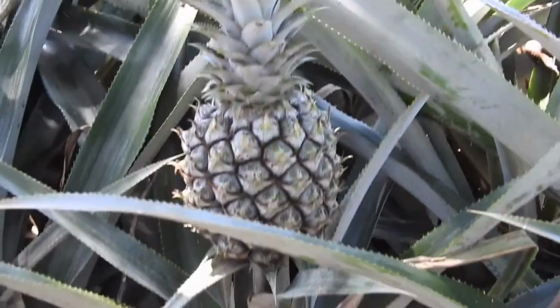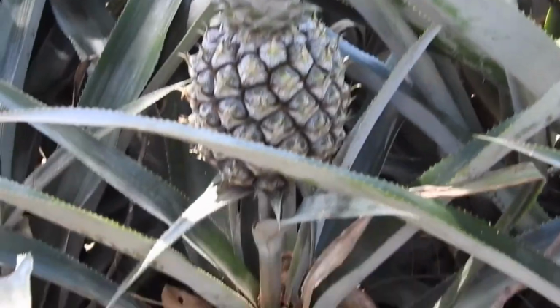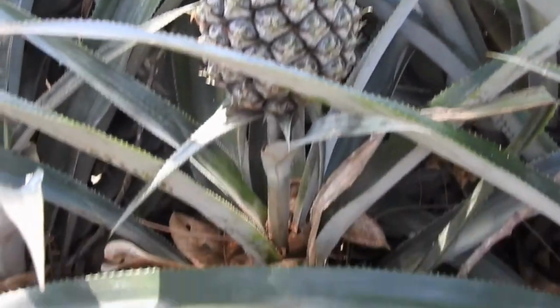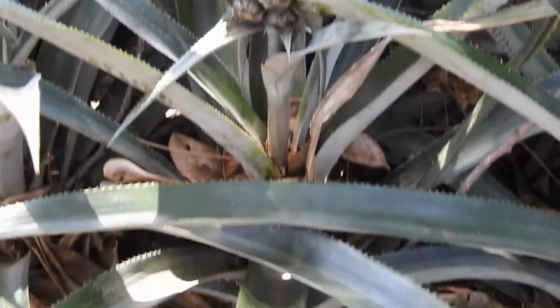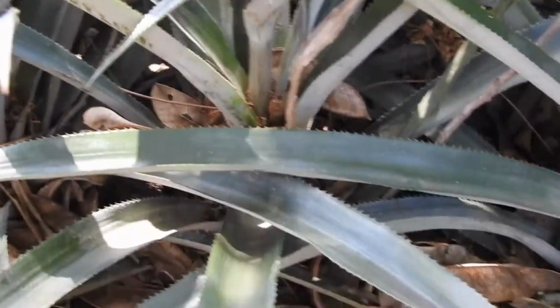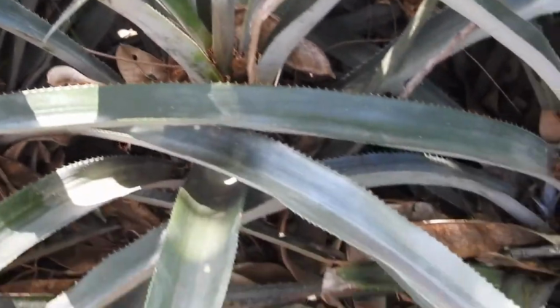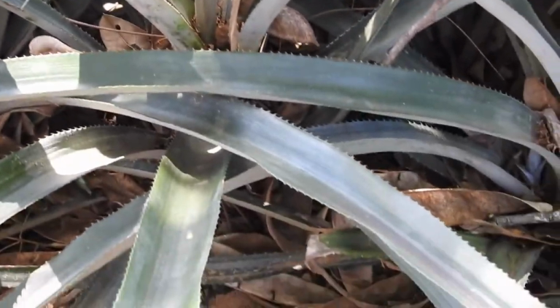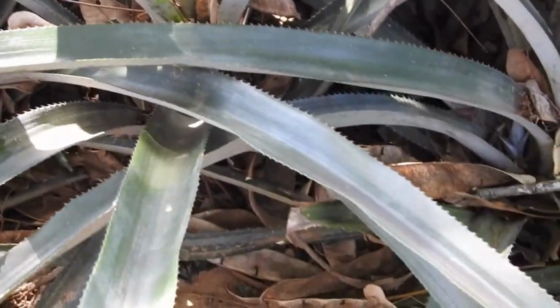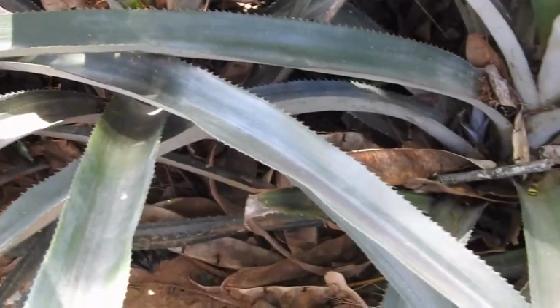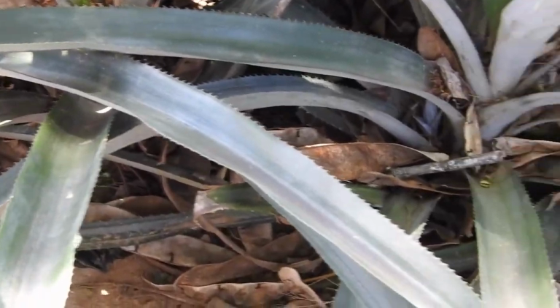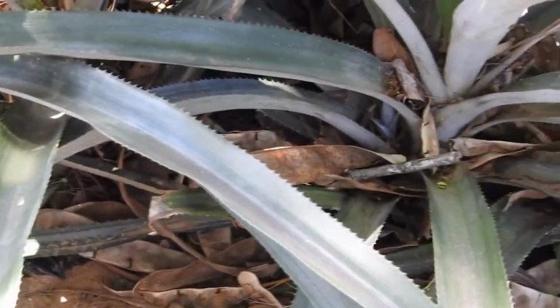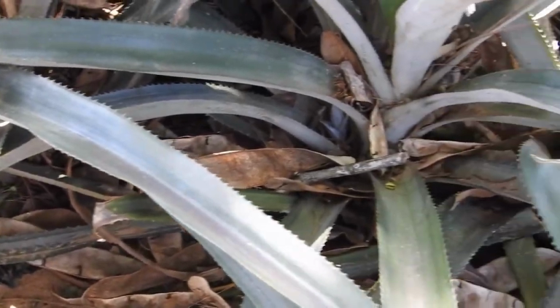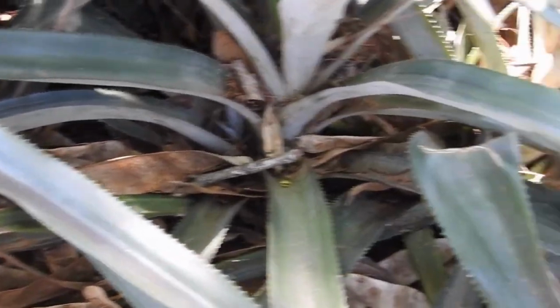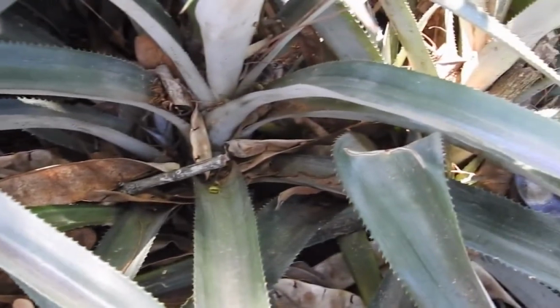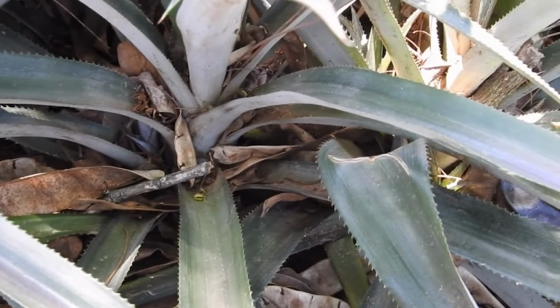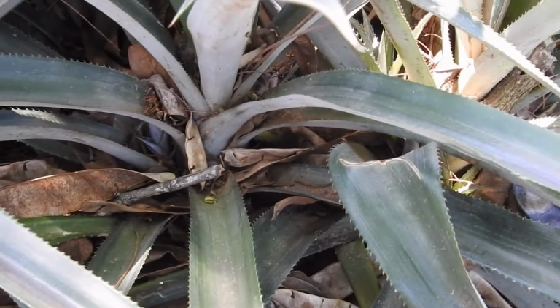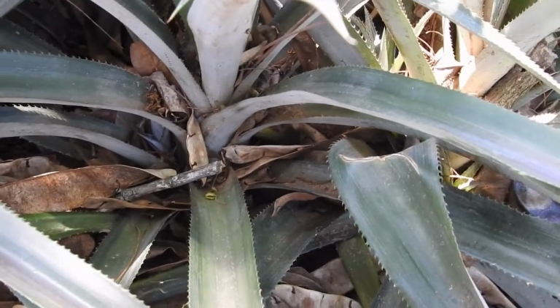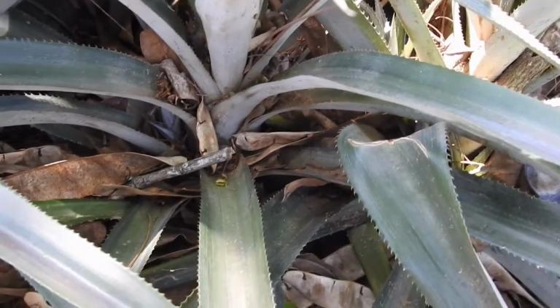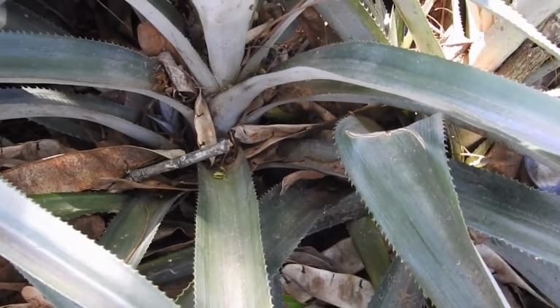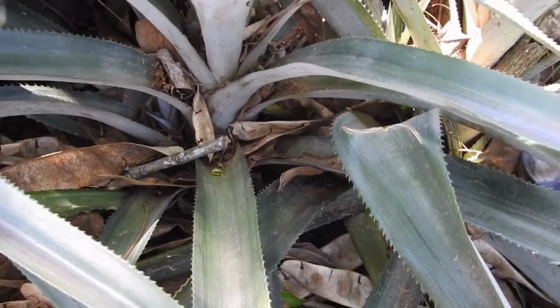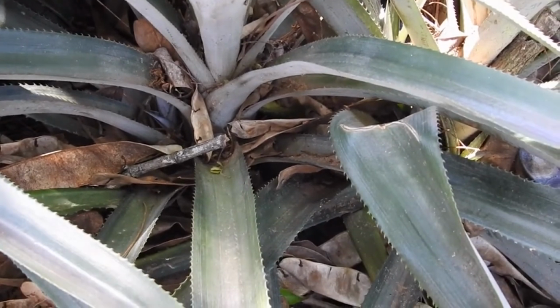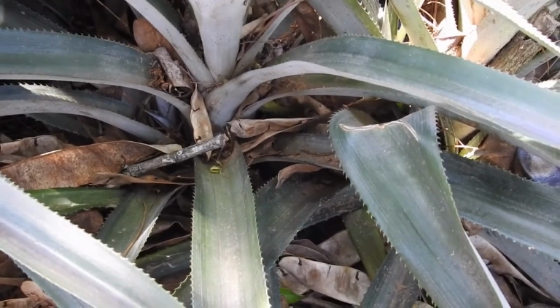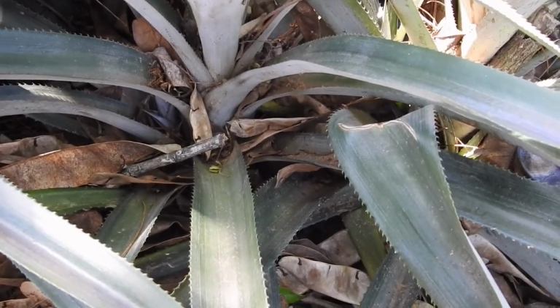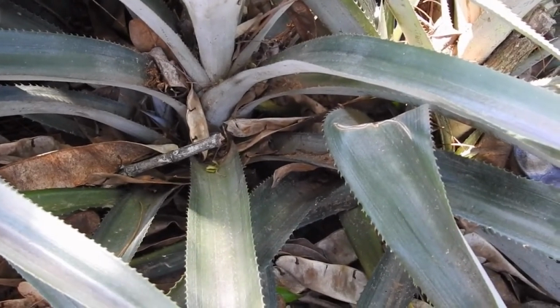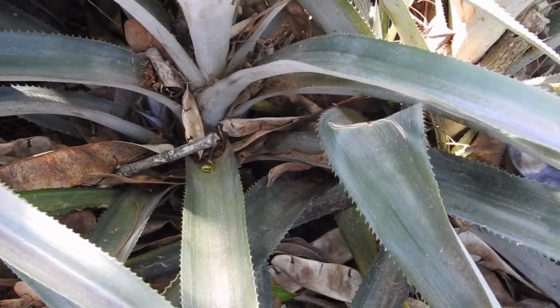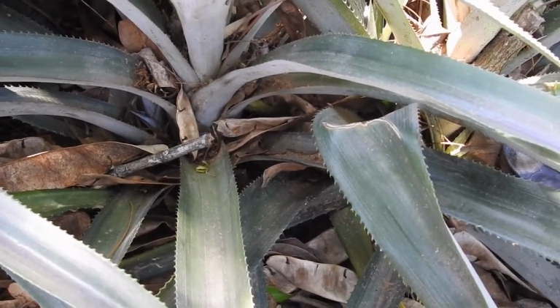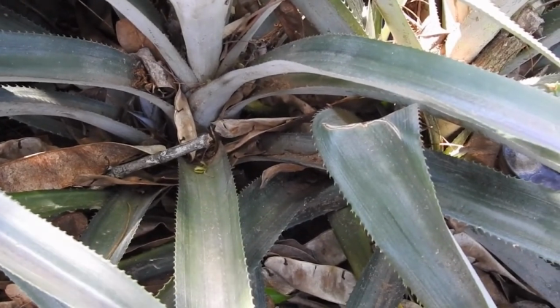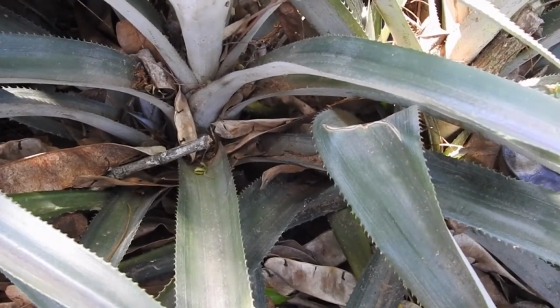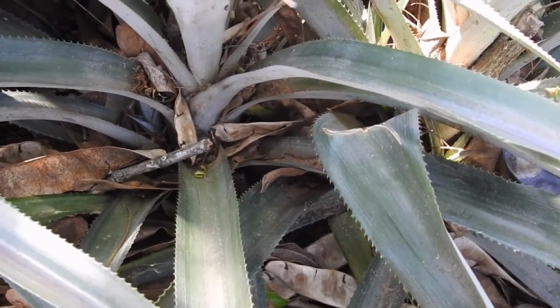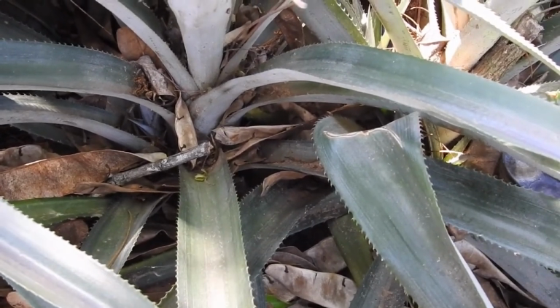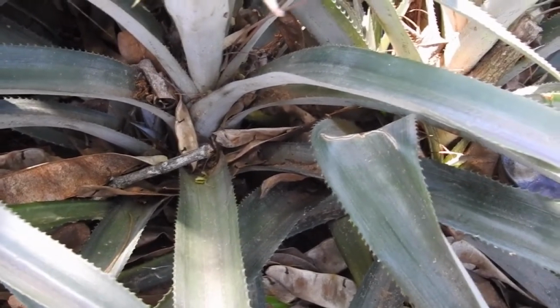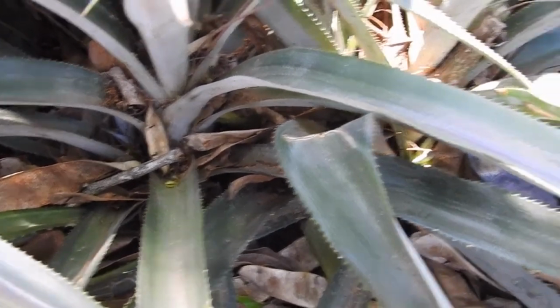The plant produces all these suckers on the side — baby plants that come out on the sides. Eventually, once the pineapples are ripe, those are then harvested.